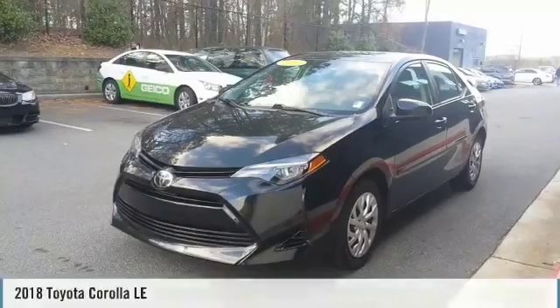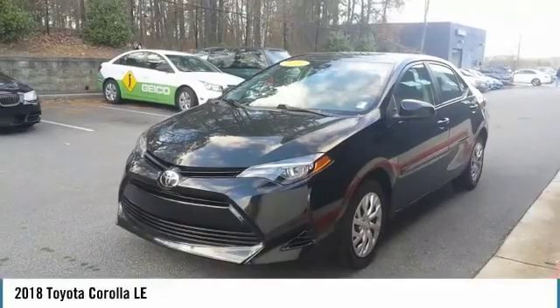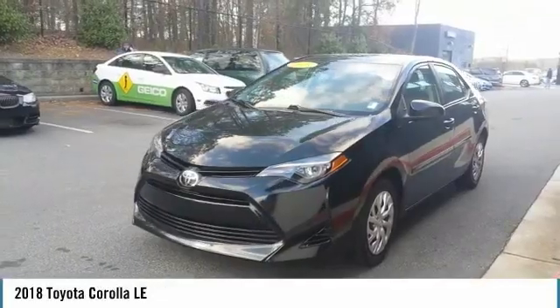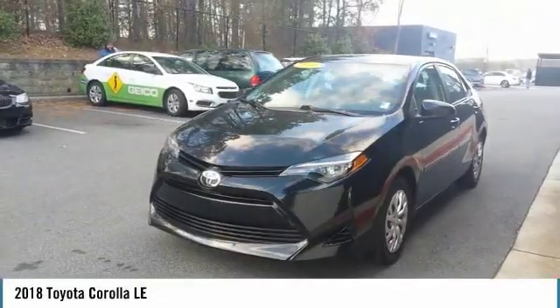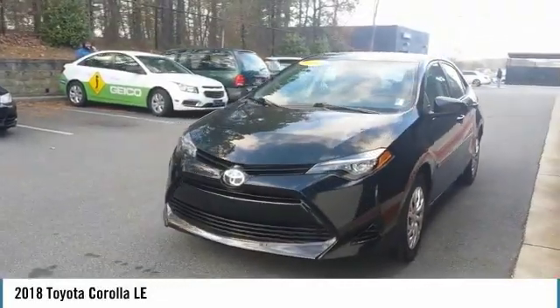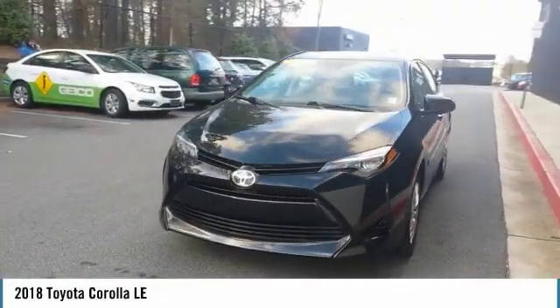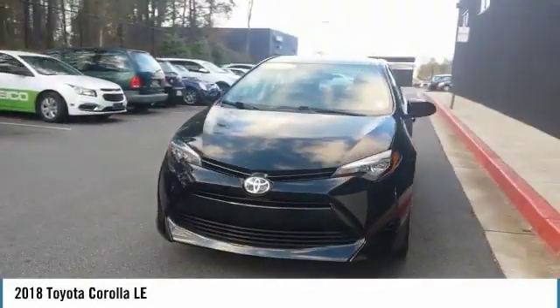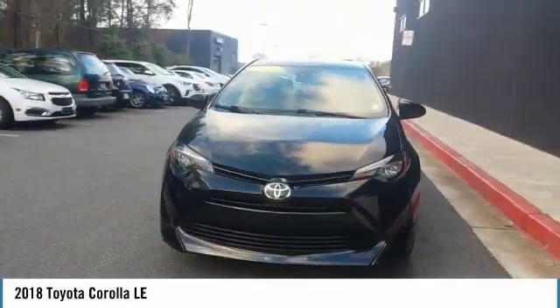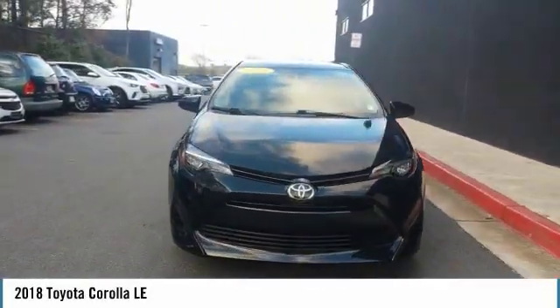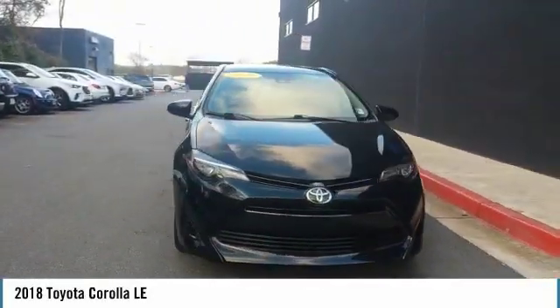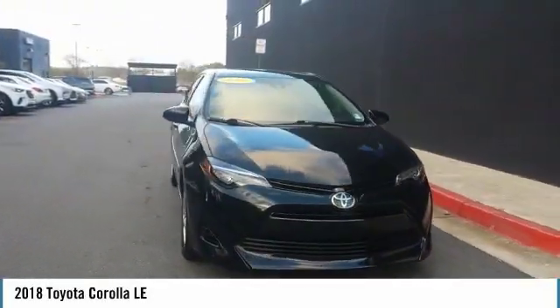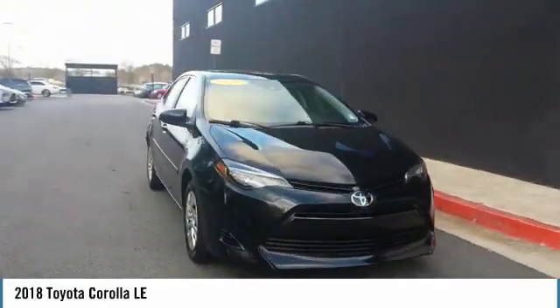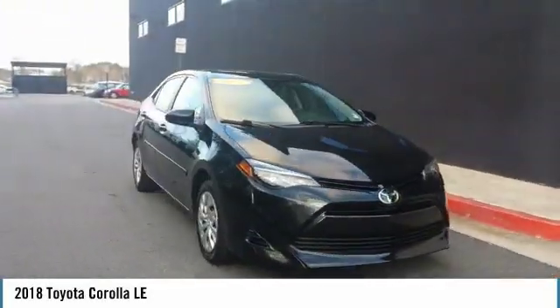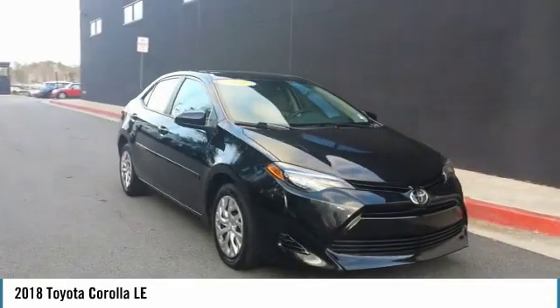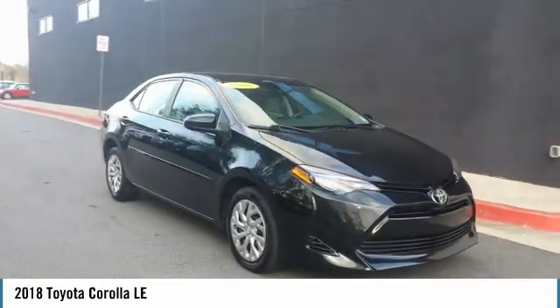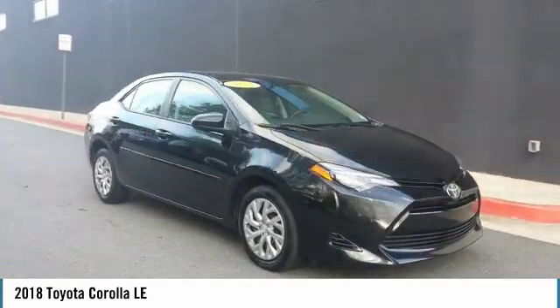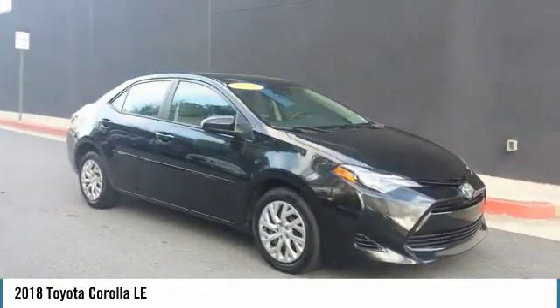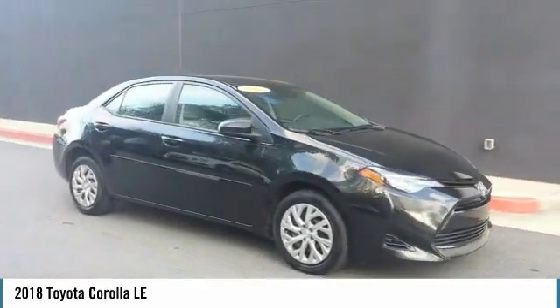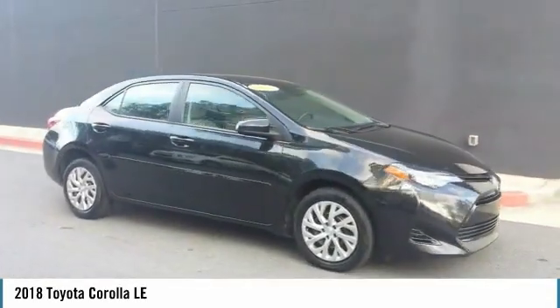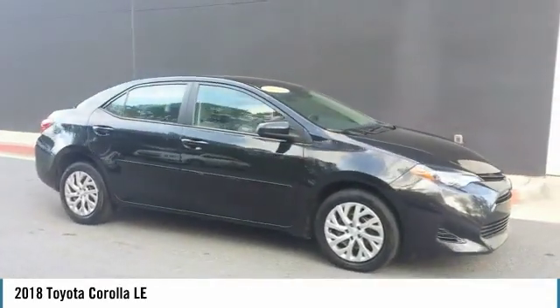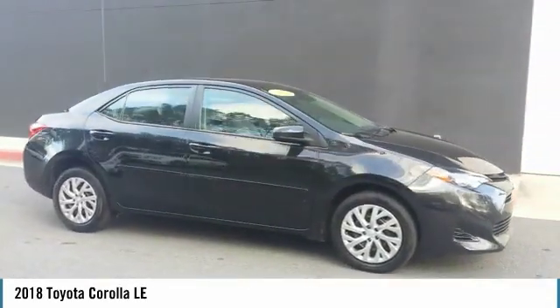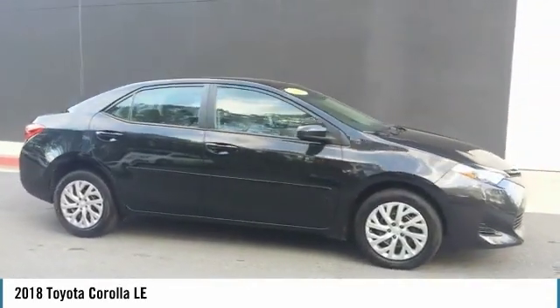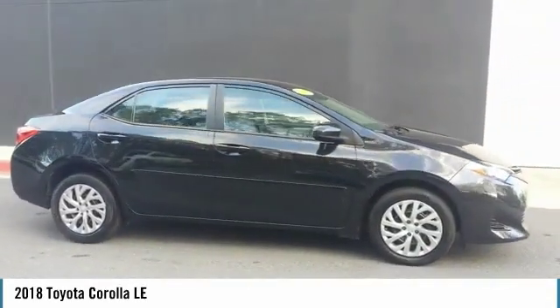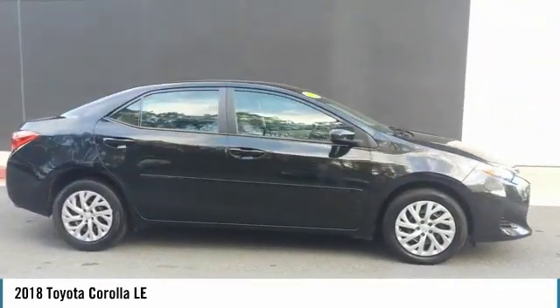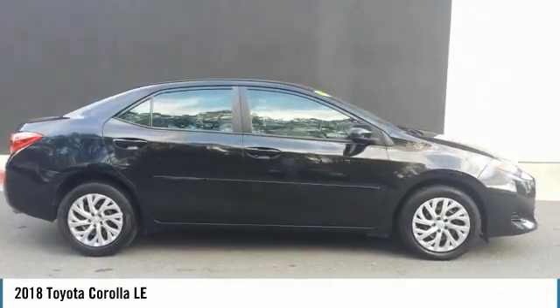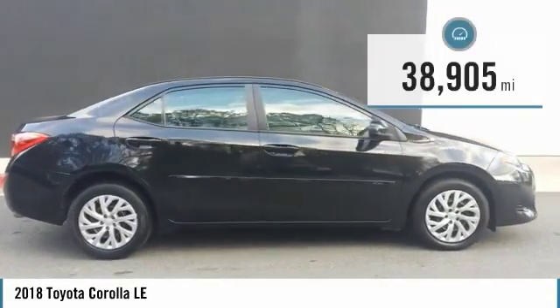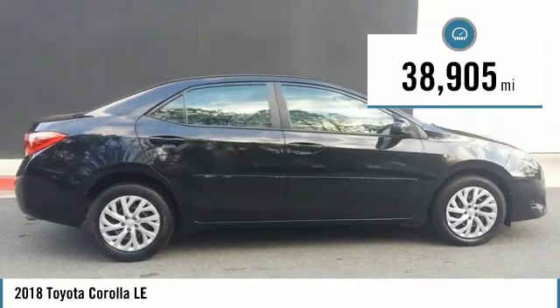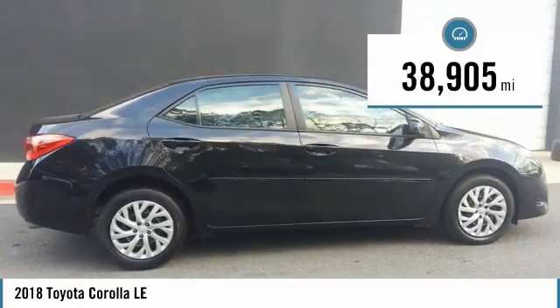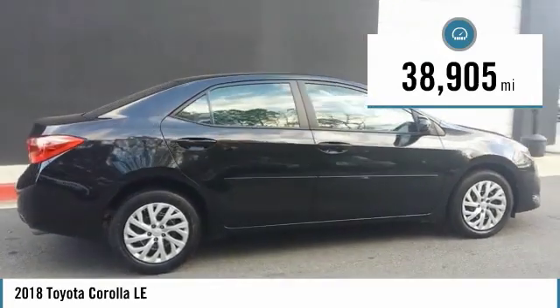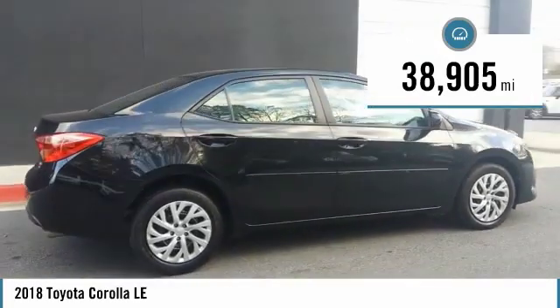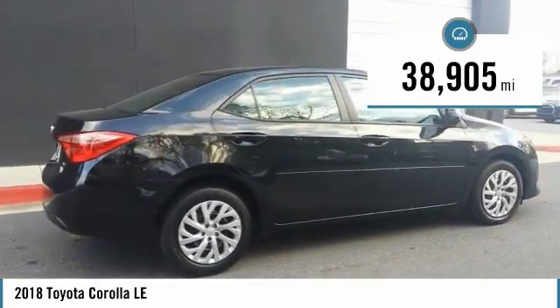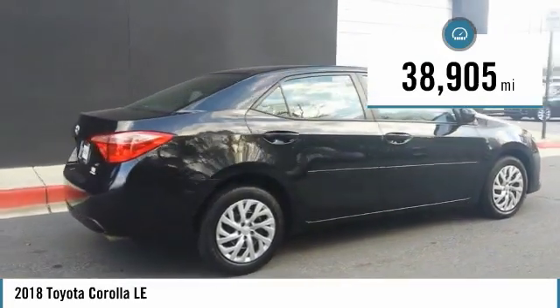Looking for the right vehicle? Check out the 2018 Corolla. The Corolla is still a great option for those who want dependability, comfort, and value. This vehicle has less than 40,000 miles.